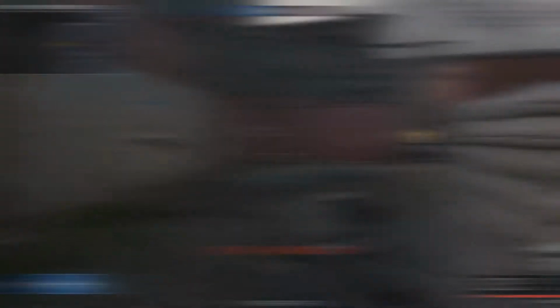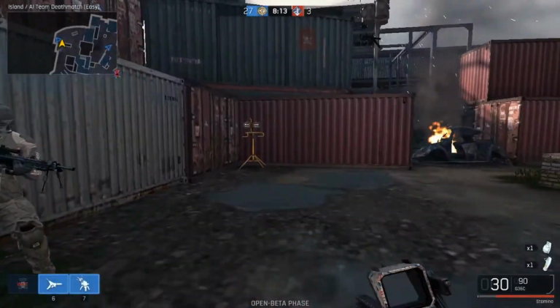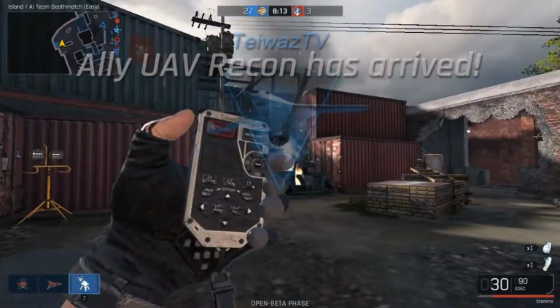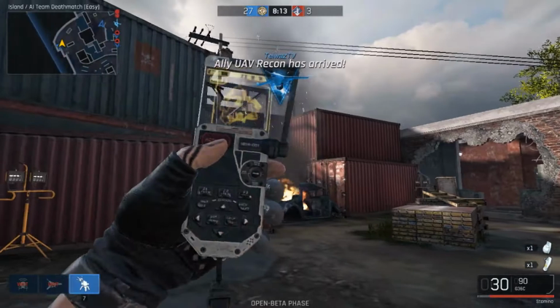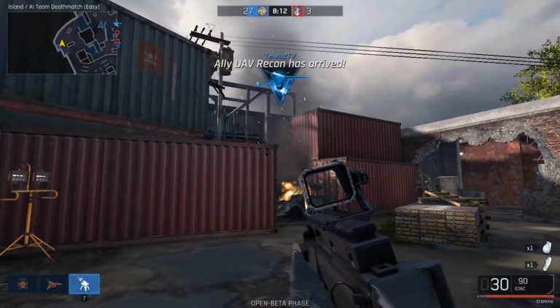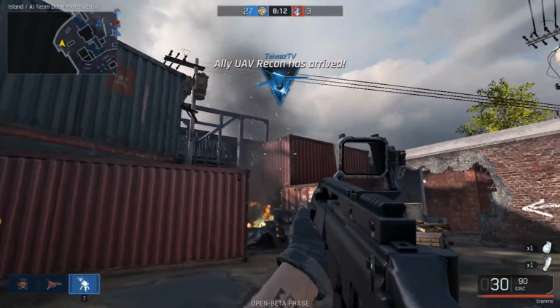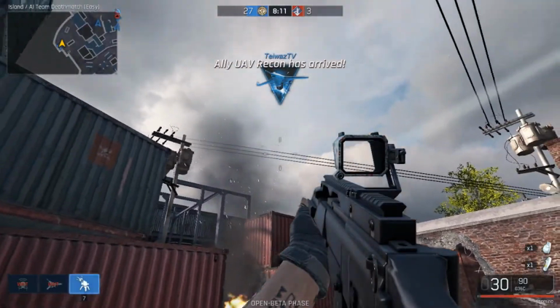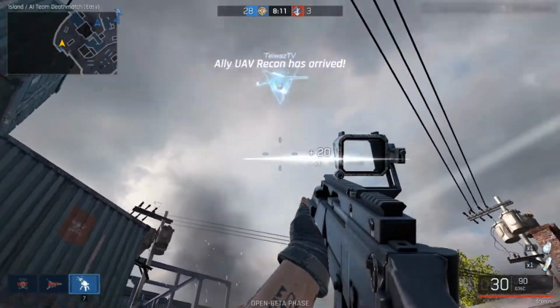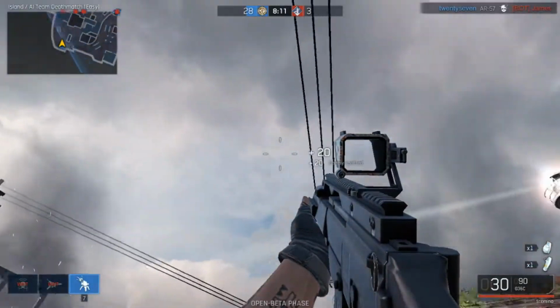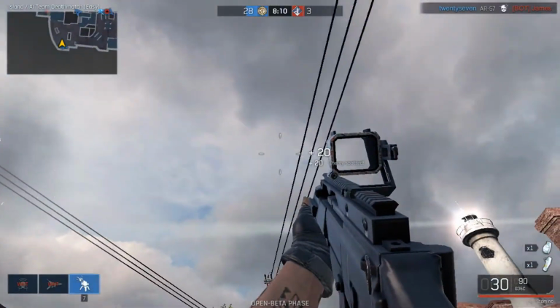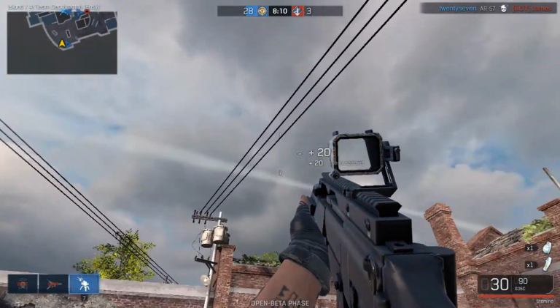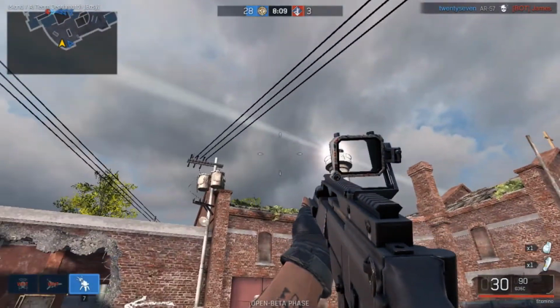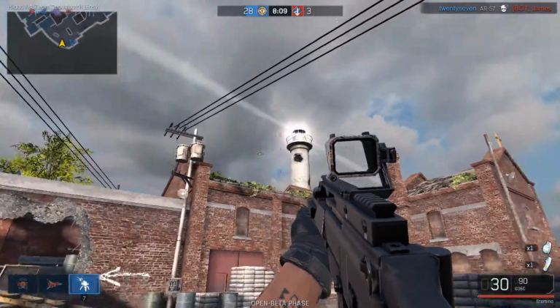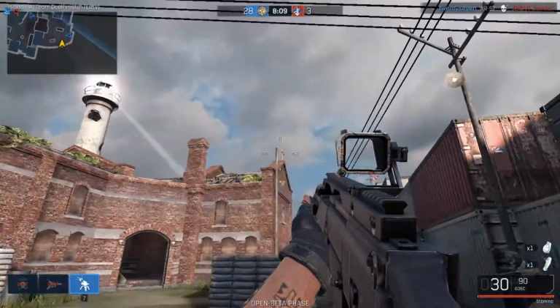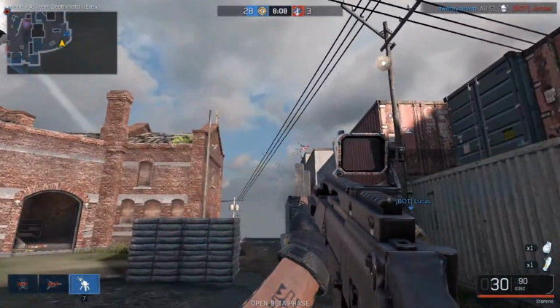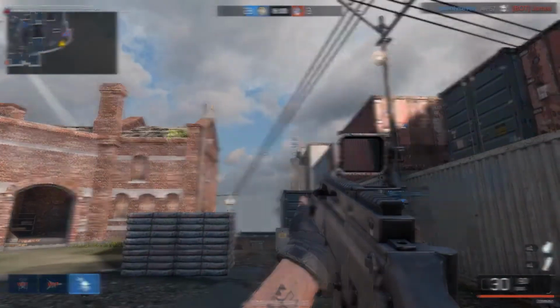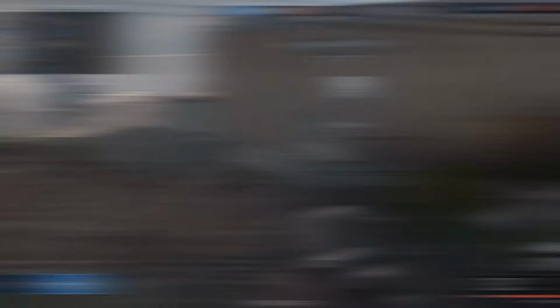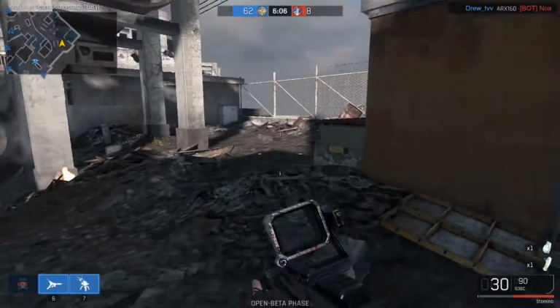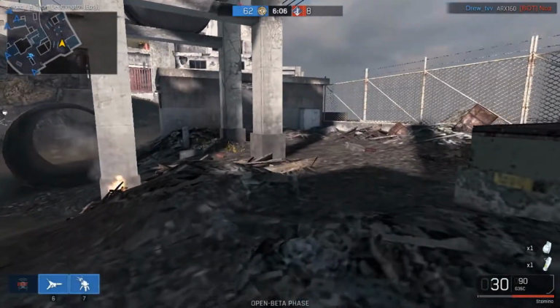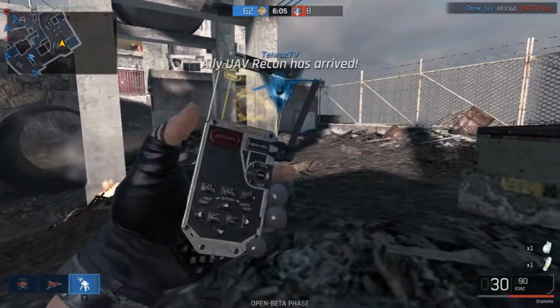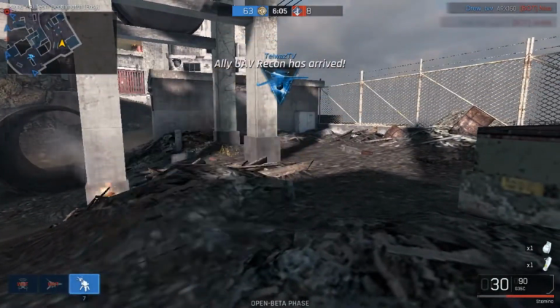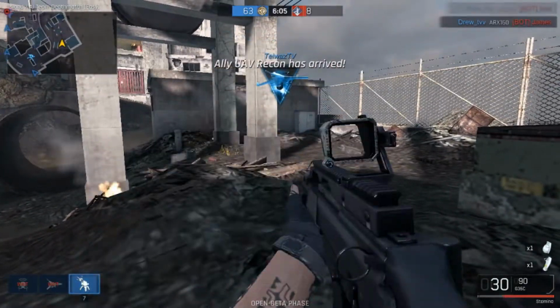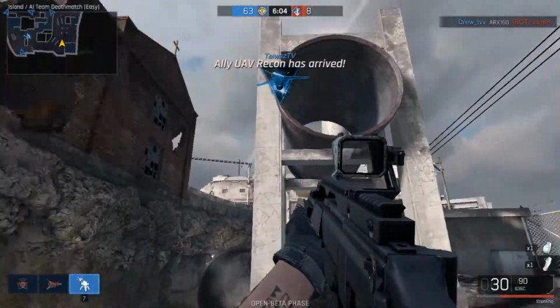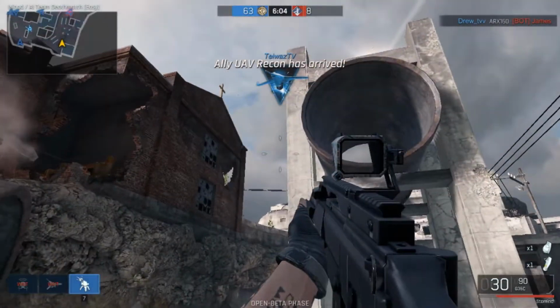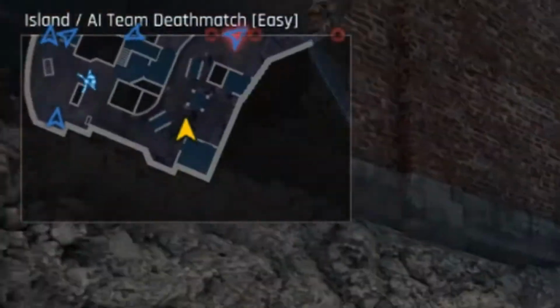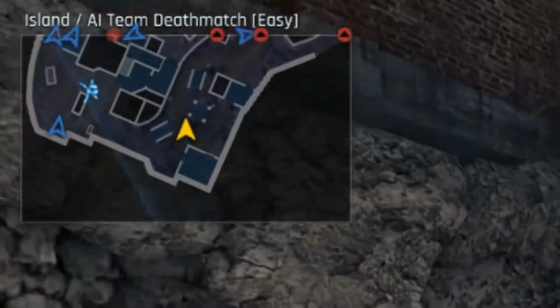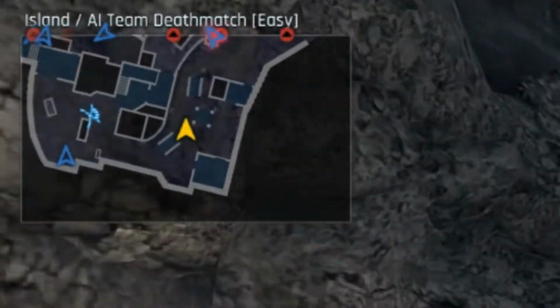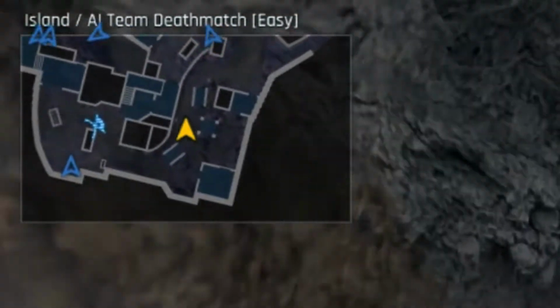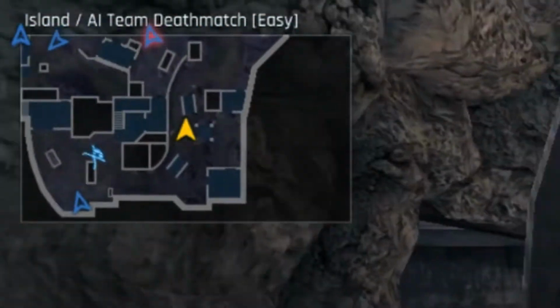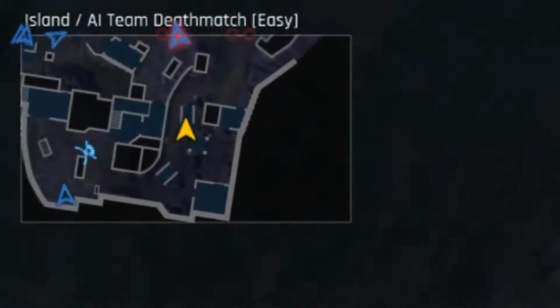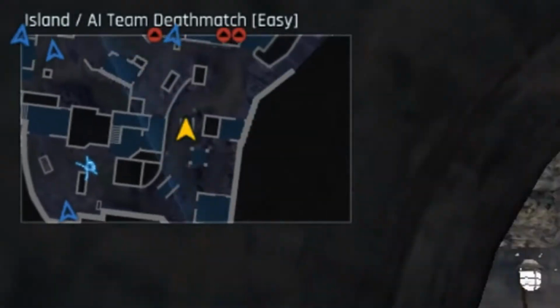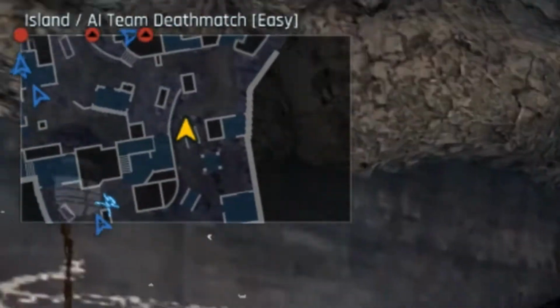Moving along to the UAV Recon — it costs 1400 points to call in, and the airborne drone circles over the operation area and displays every enemy on the mini map, pretty much like most other games.